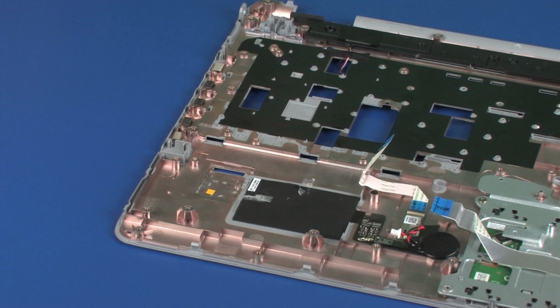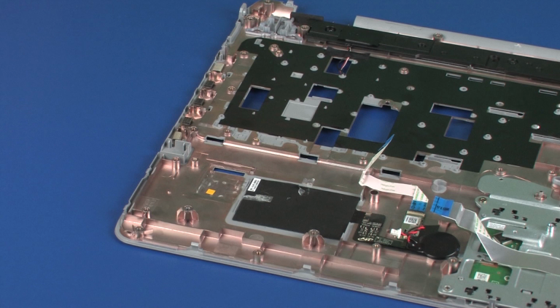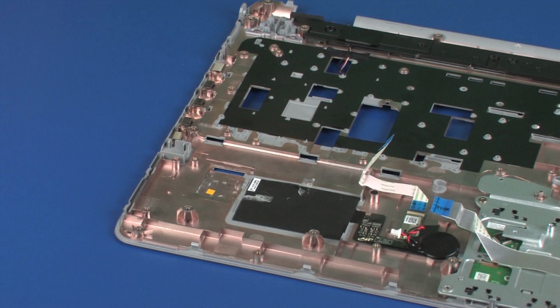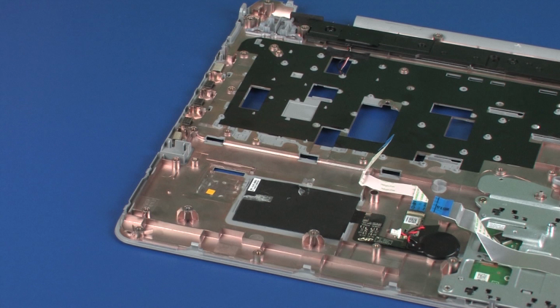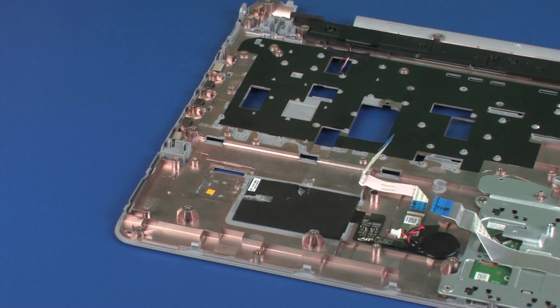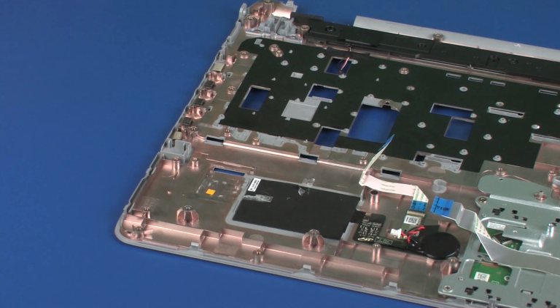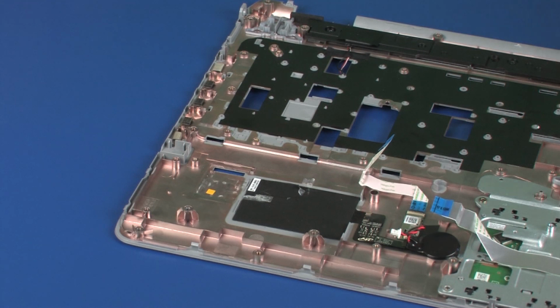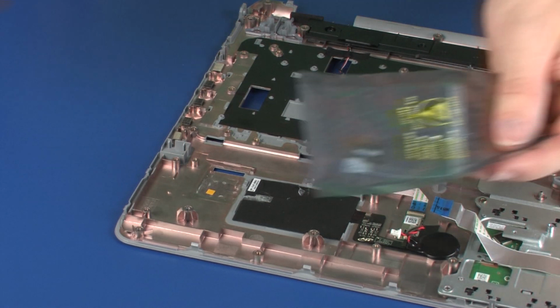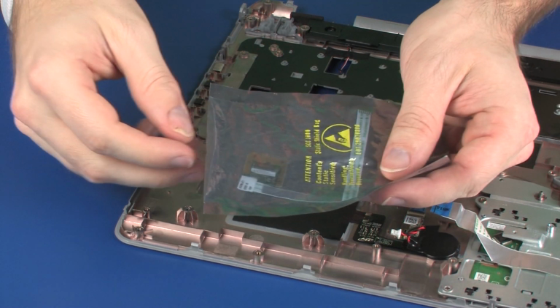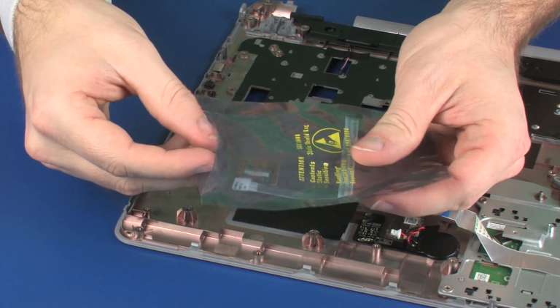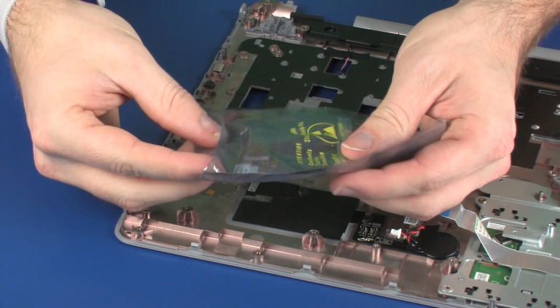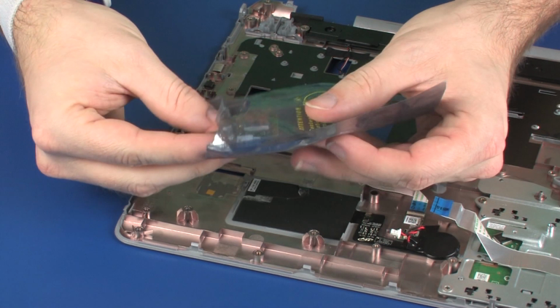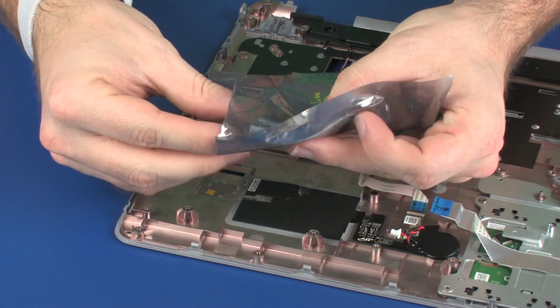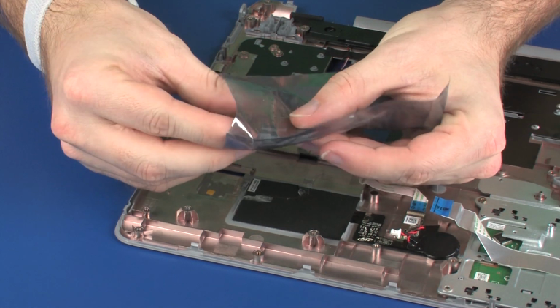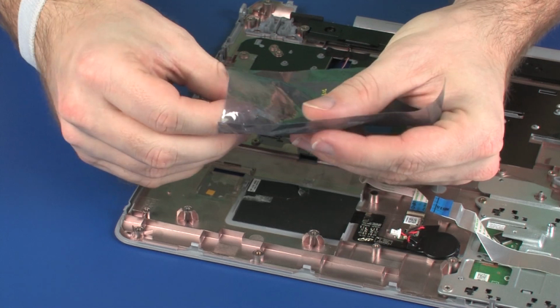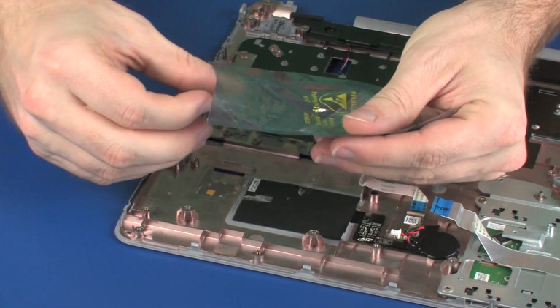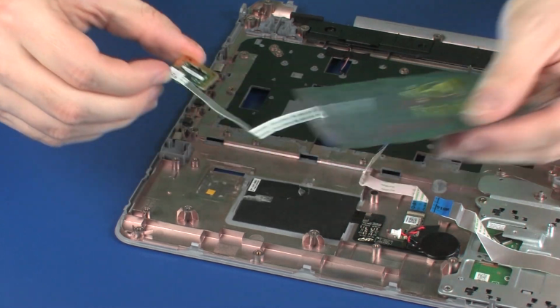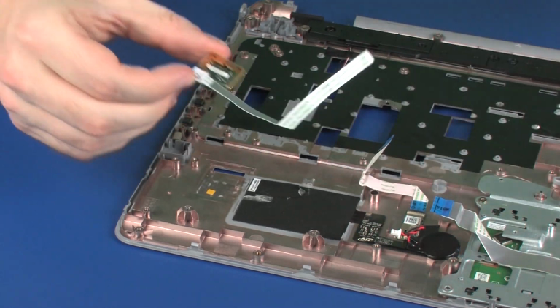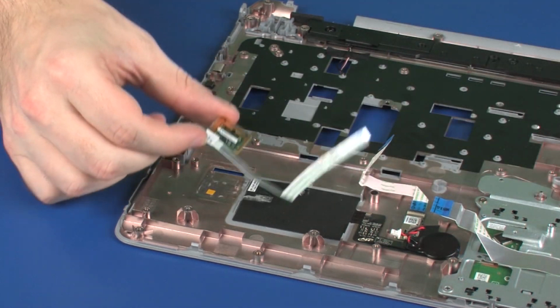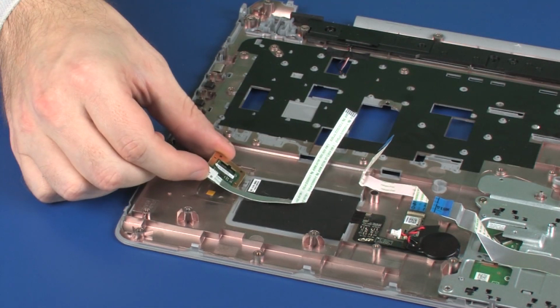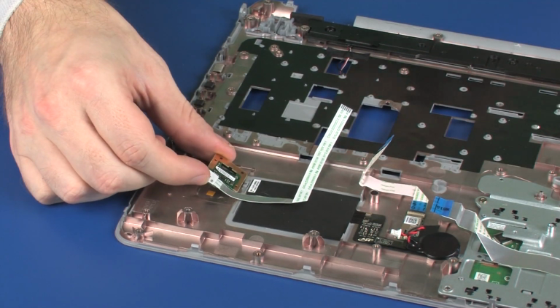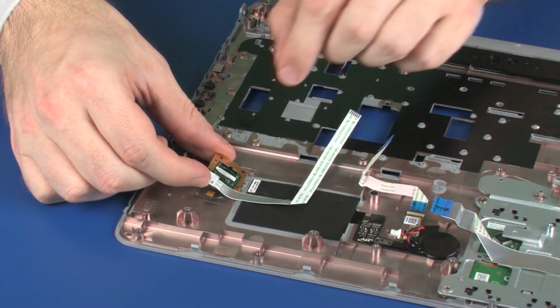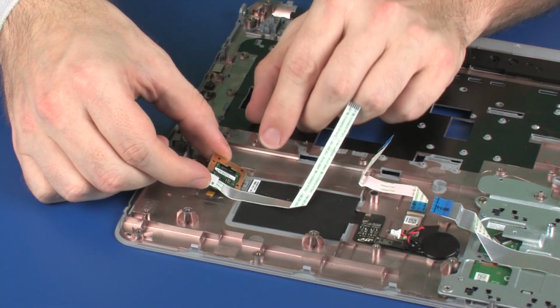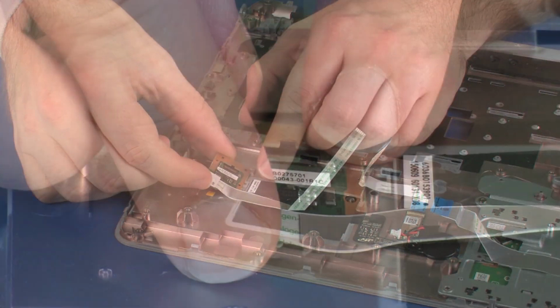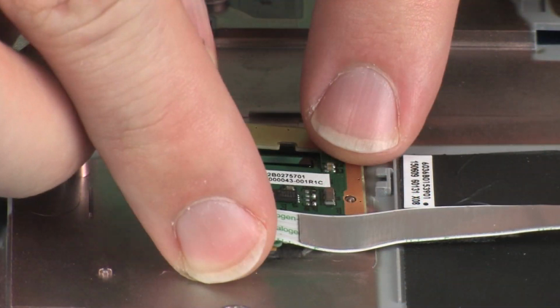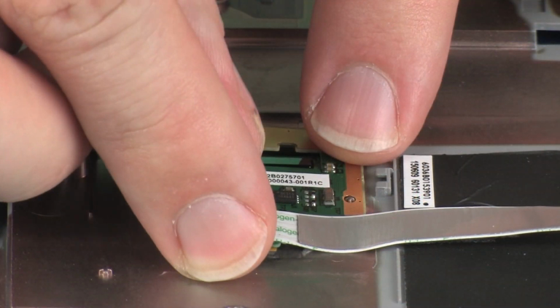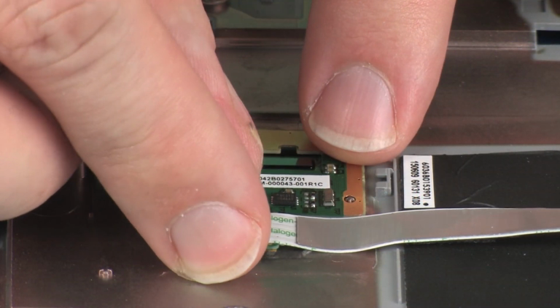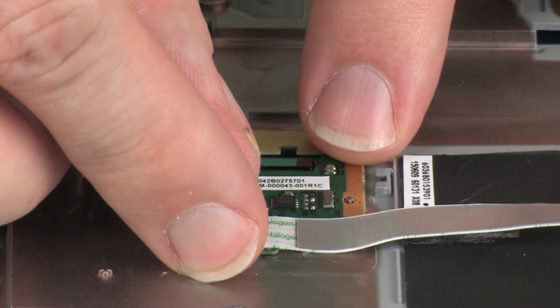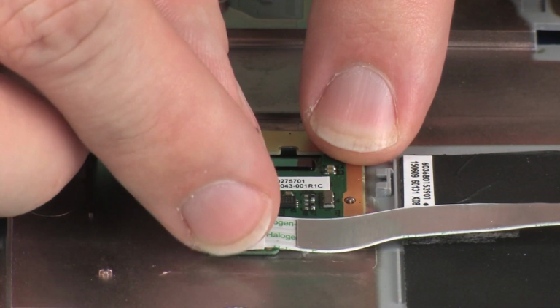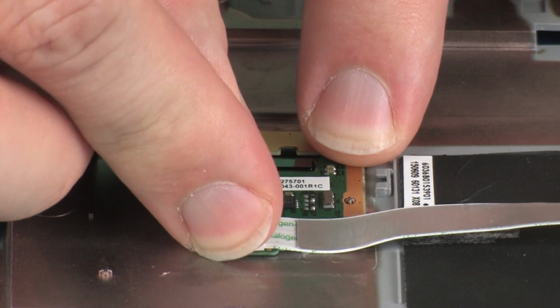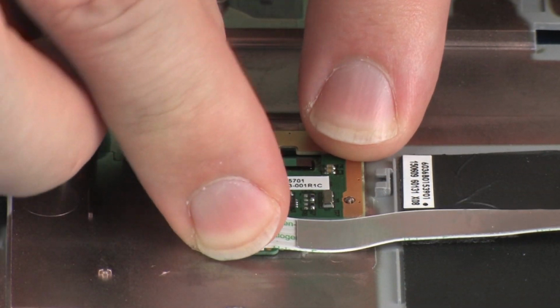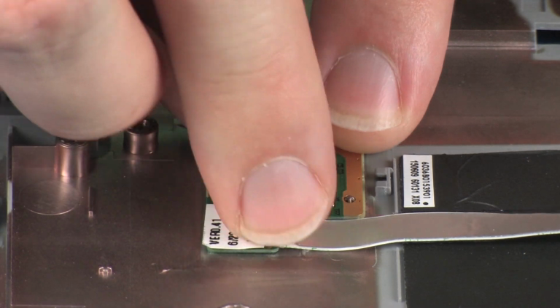Replacement: Remove the fingerprint reader board from the static dissipative bag and place it into the cradle on the top cover.